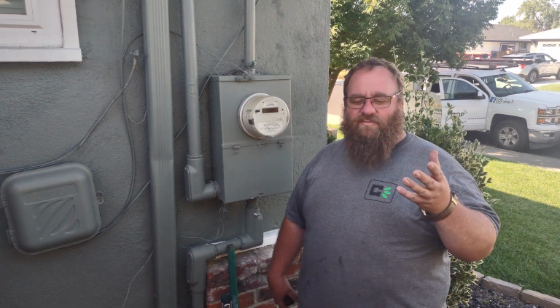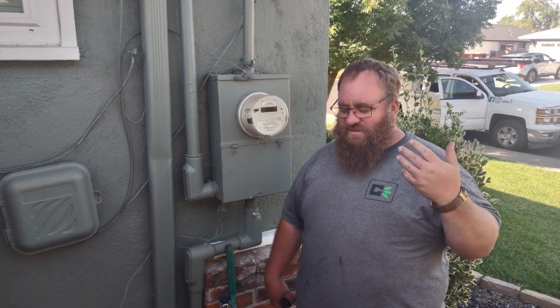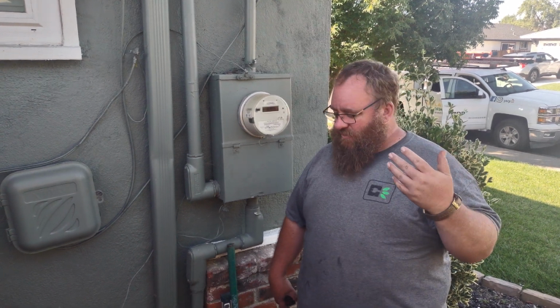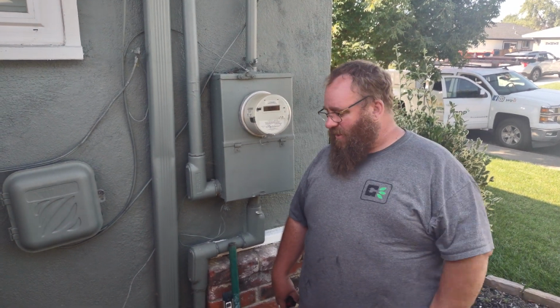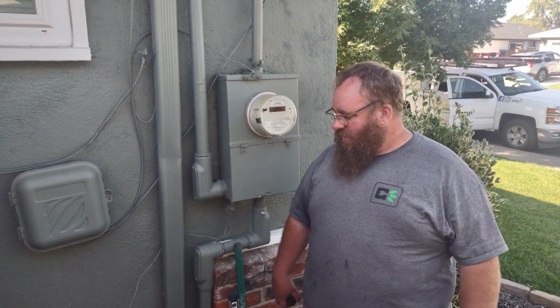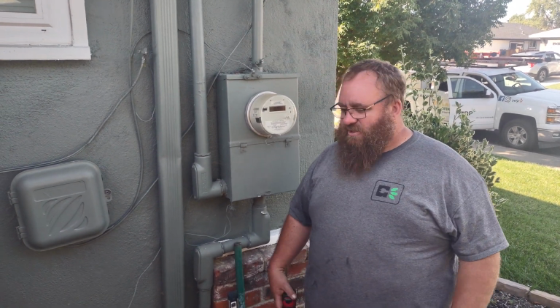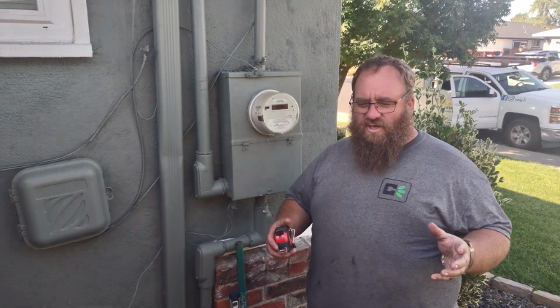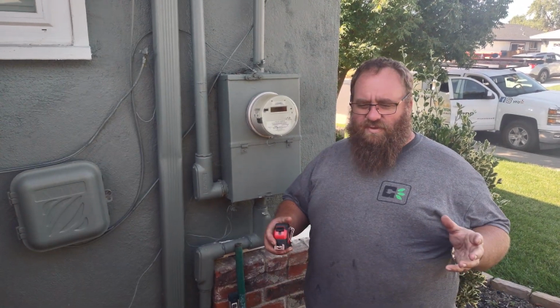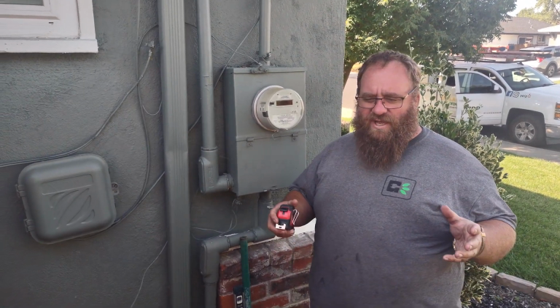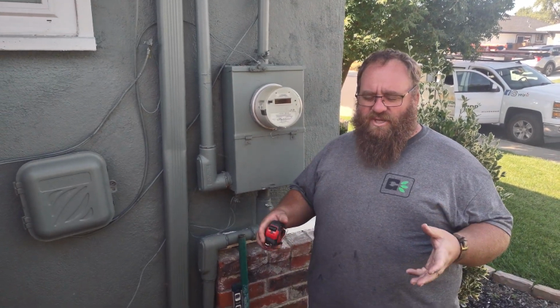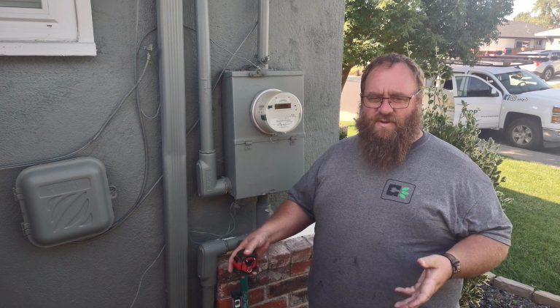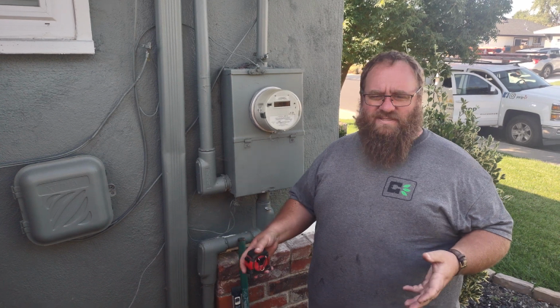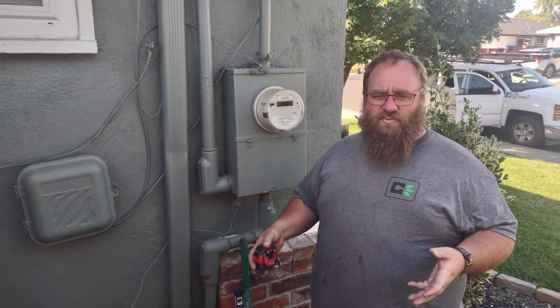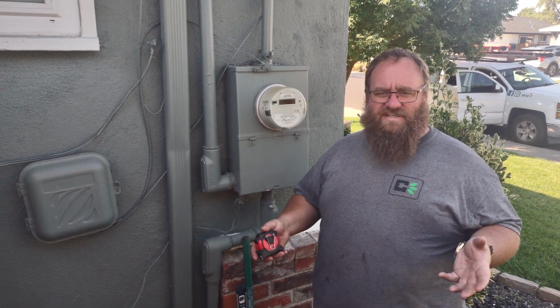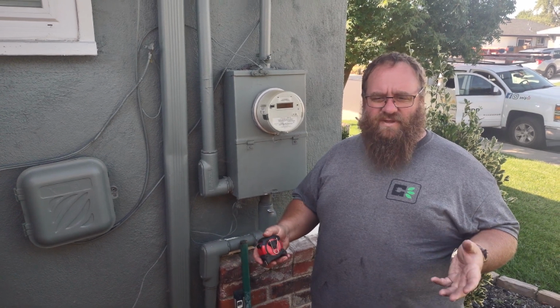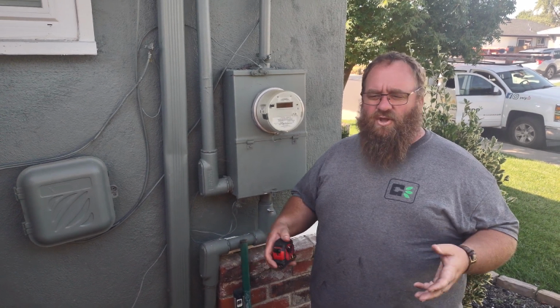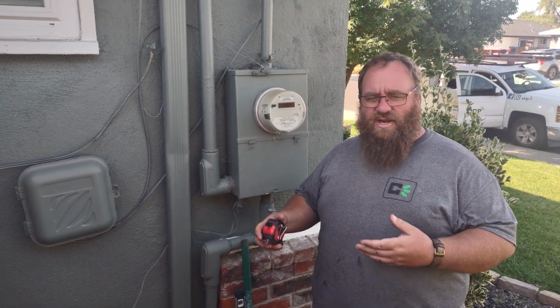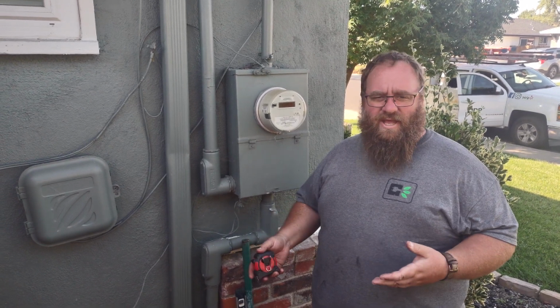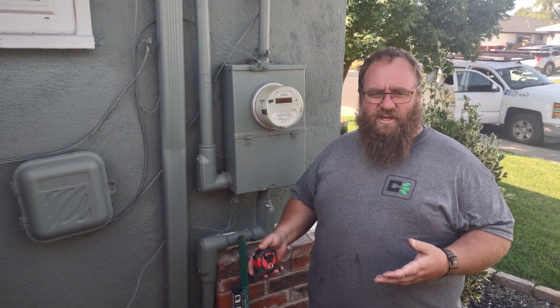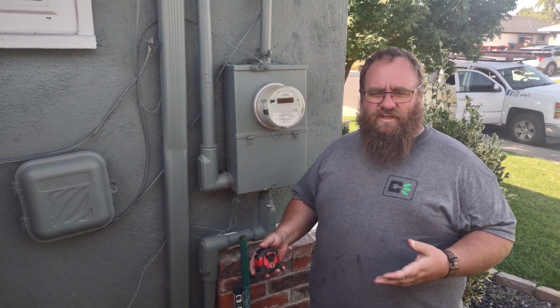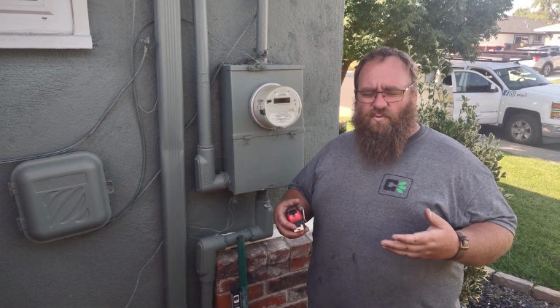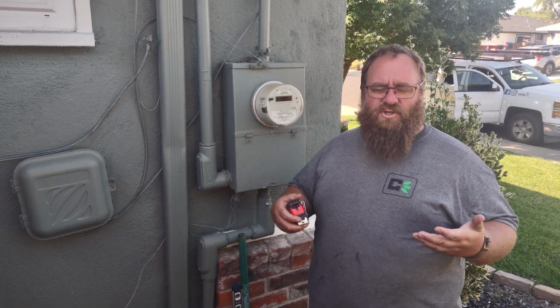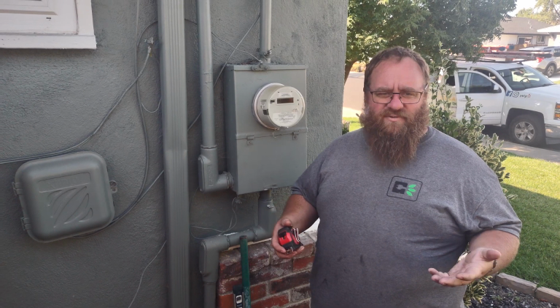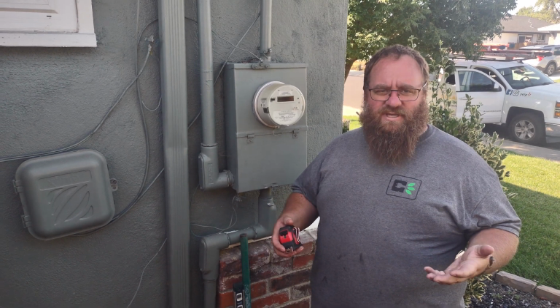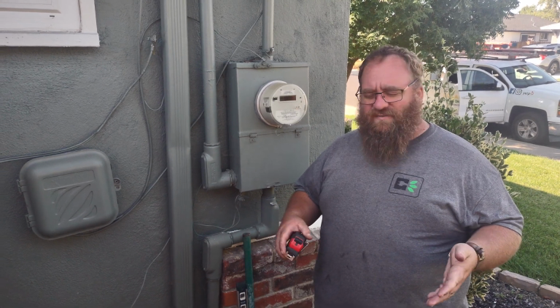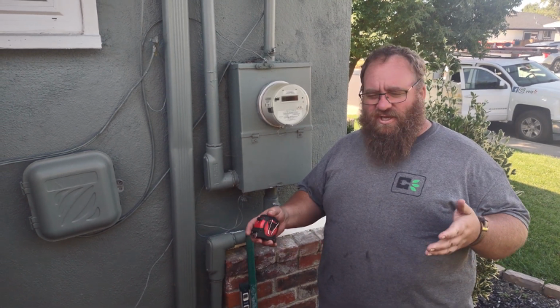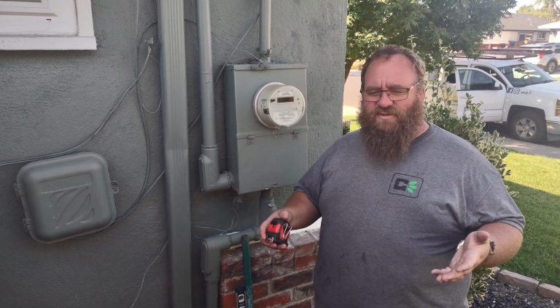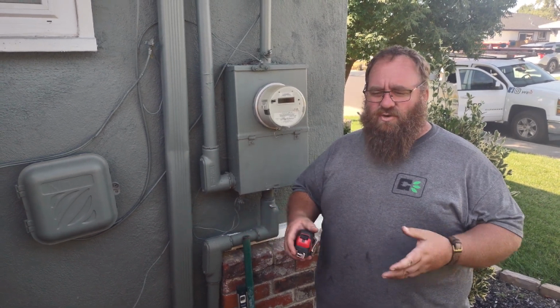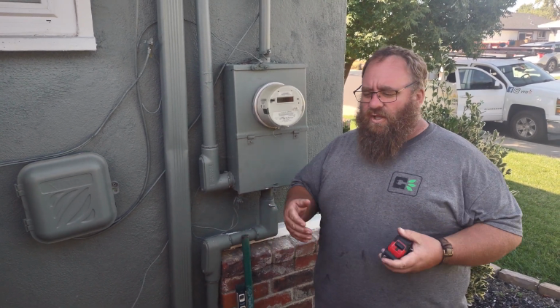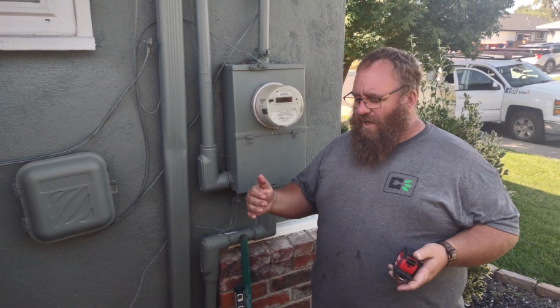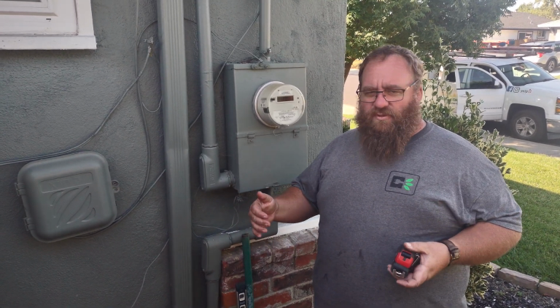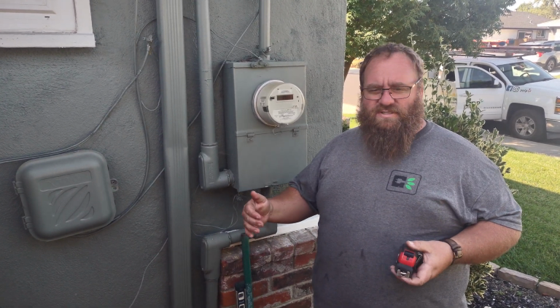This is Tate with Green Day Power. I just want to talk a little bit about how to measure from a gas meter when we're doing a site survey or trying to get a panel upgrade going. There are actually a couple of different things we should be doing every single time, and right now the code says...